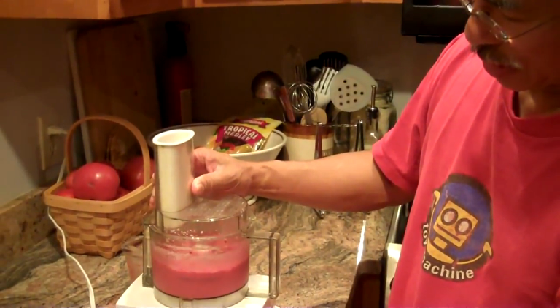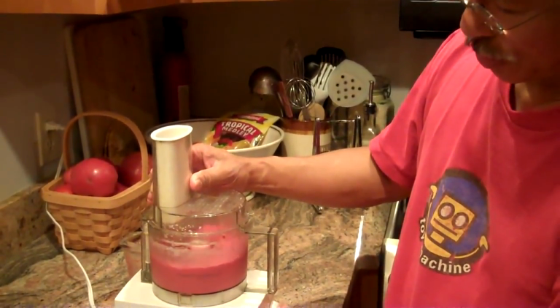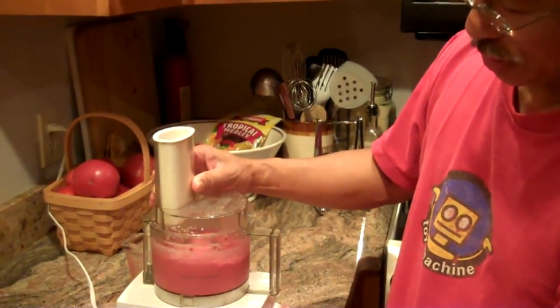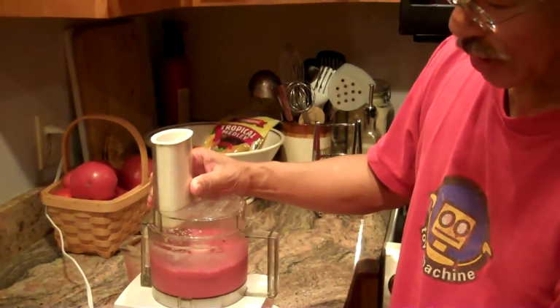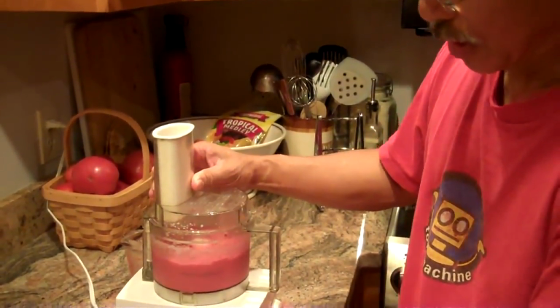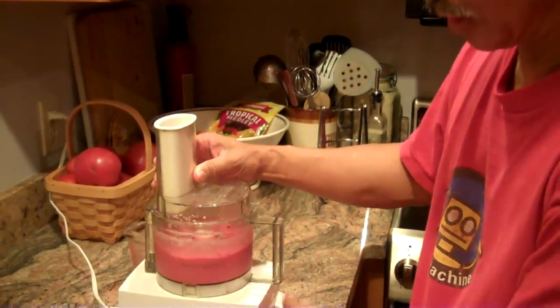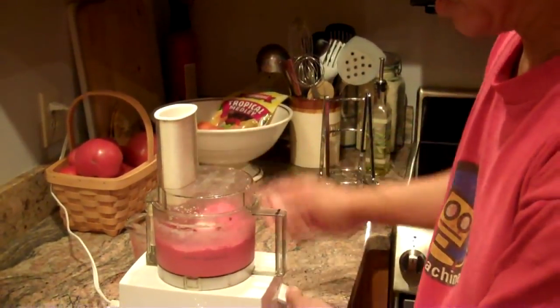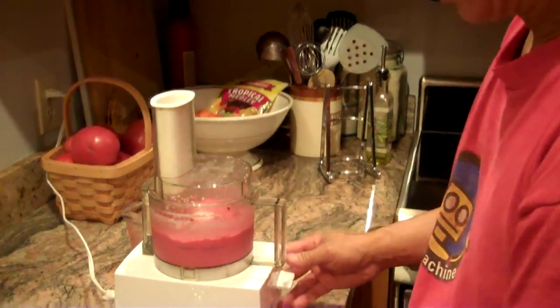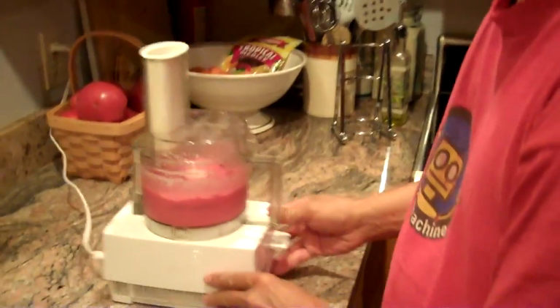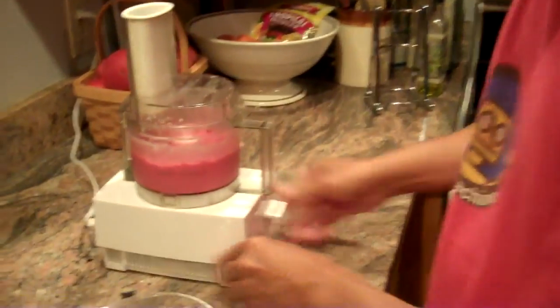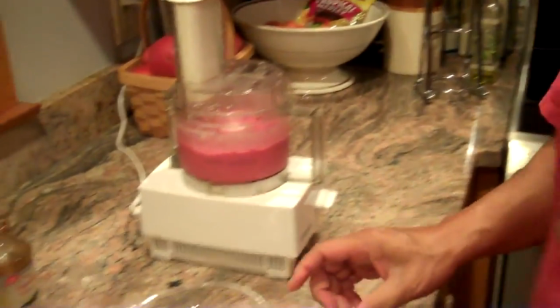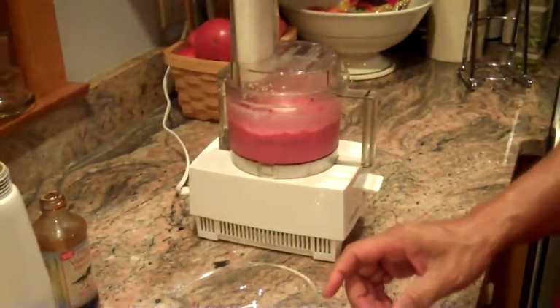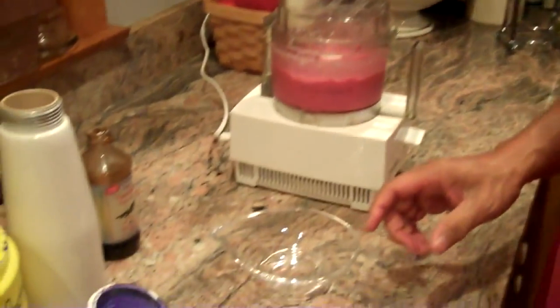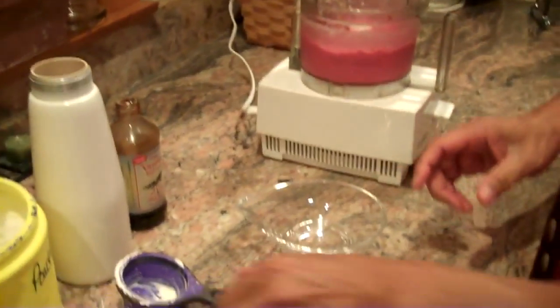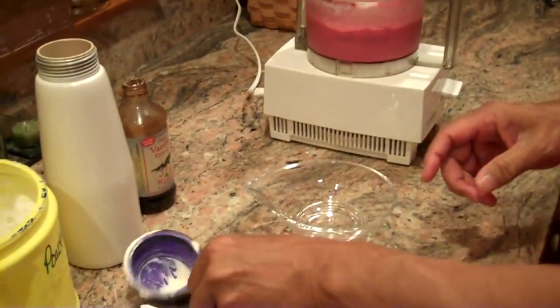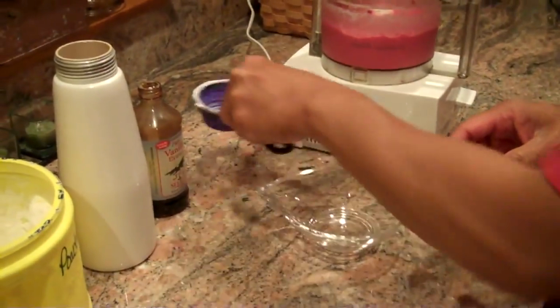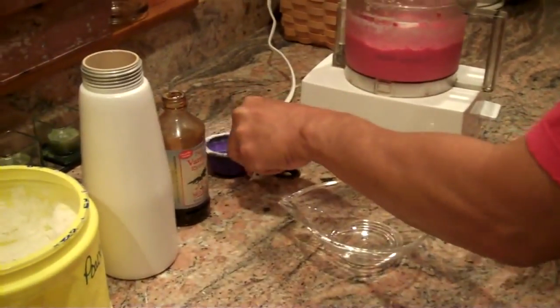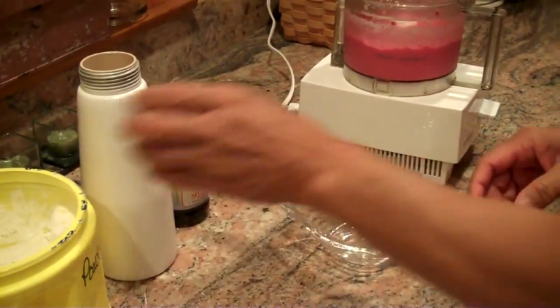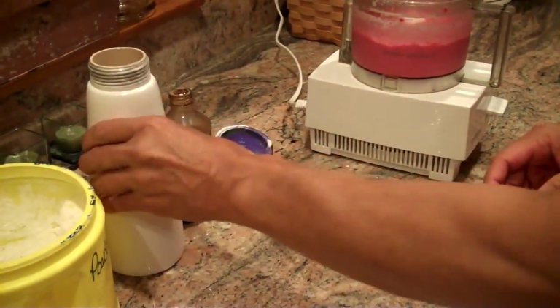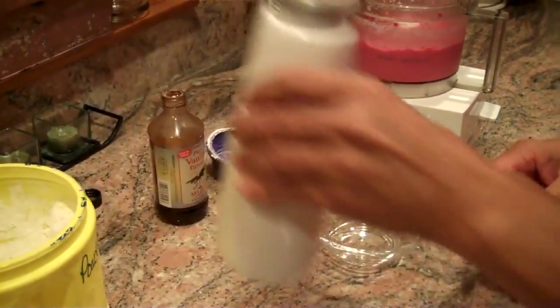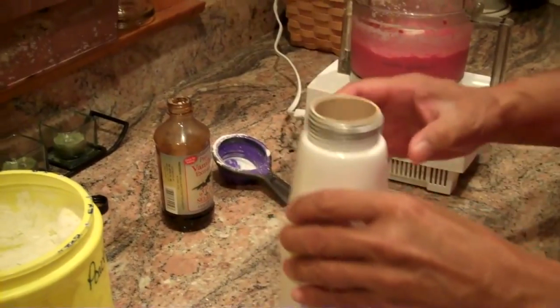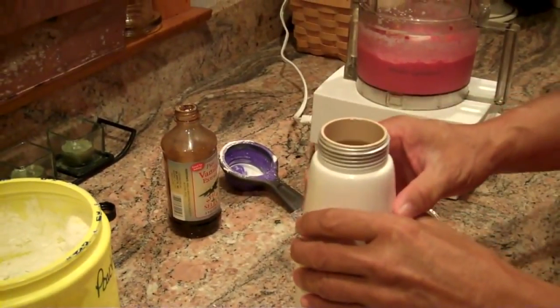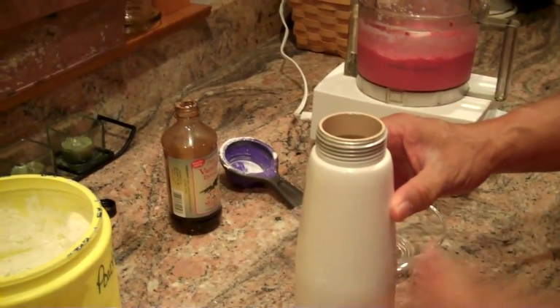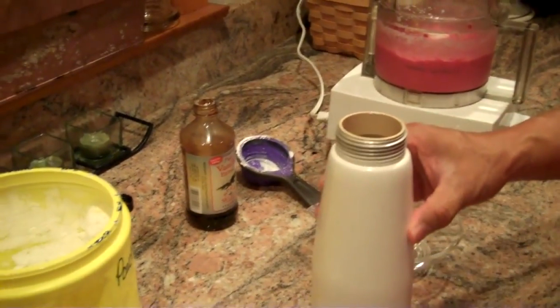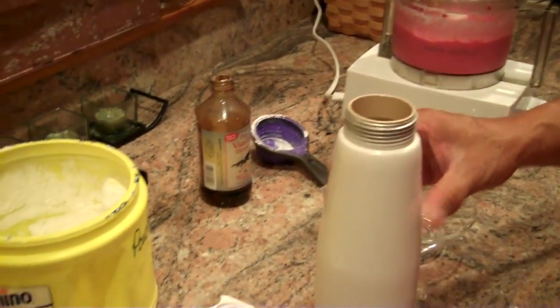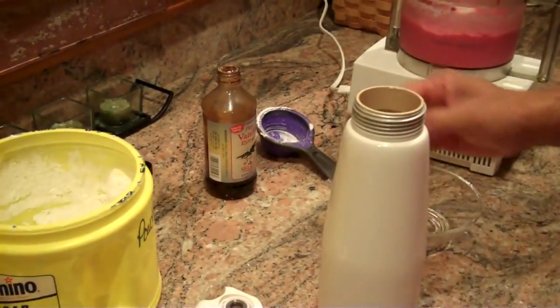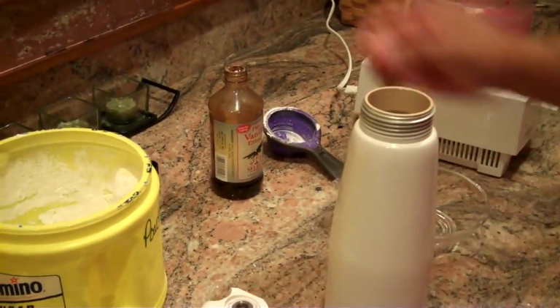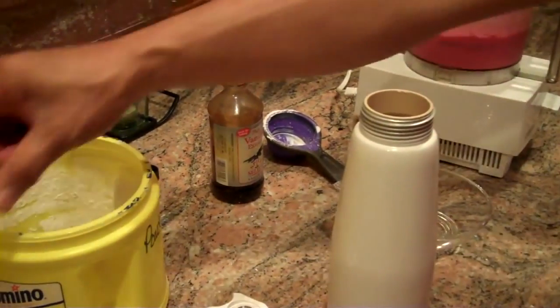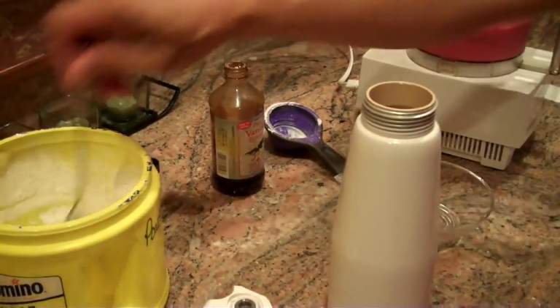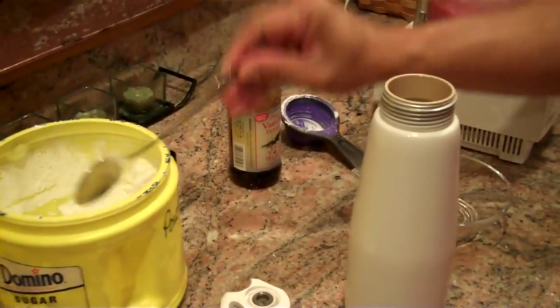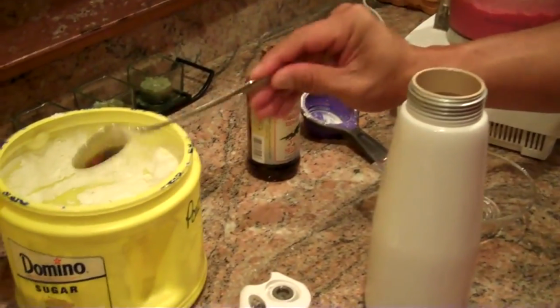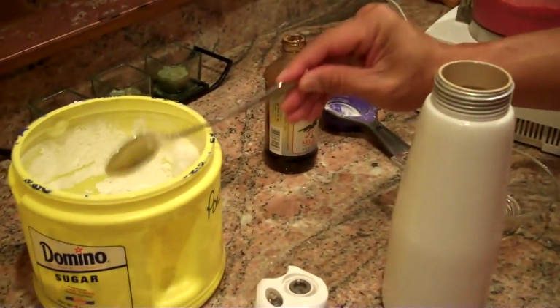And we're just going to let that set up a little bit. And while we're doing that, we'll prepare some fresh whipped cream. This is one of my favorite ways to make whipped cream.